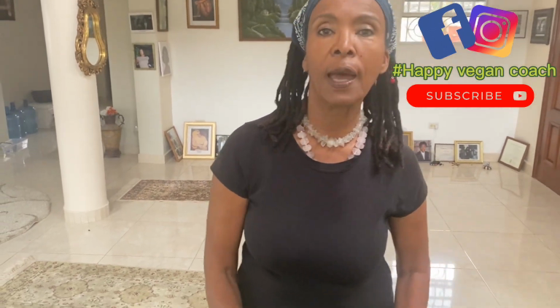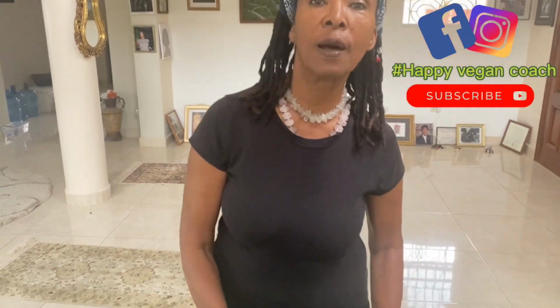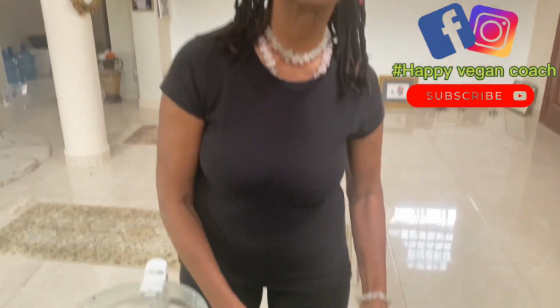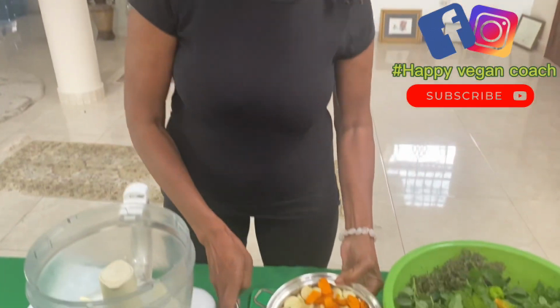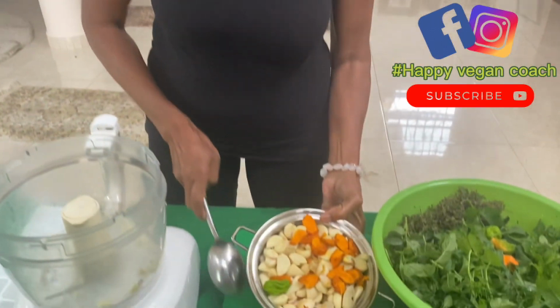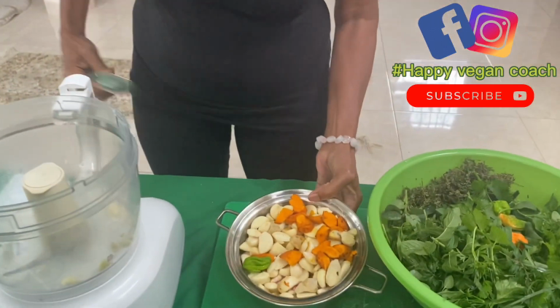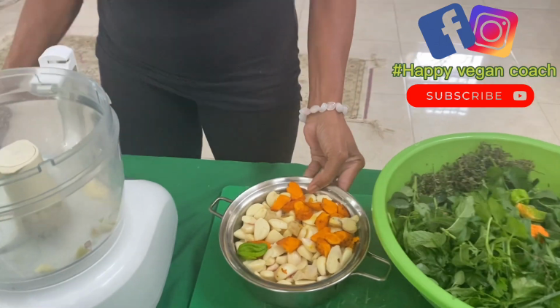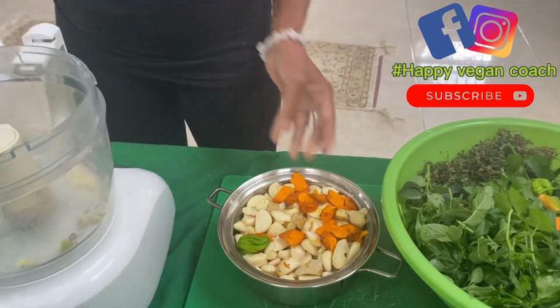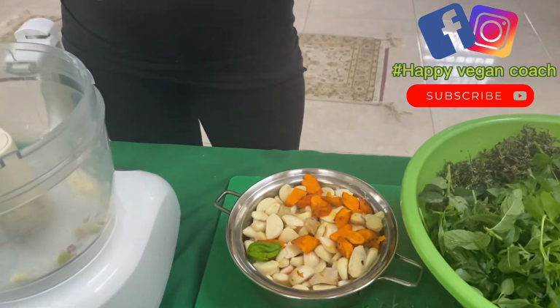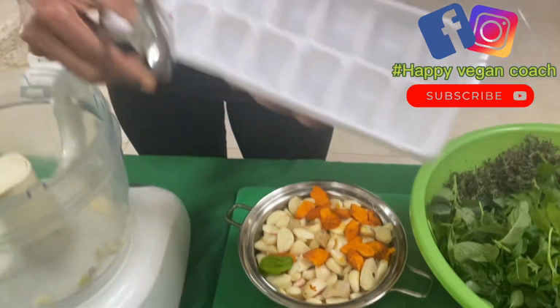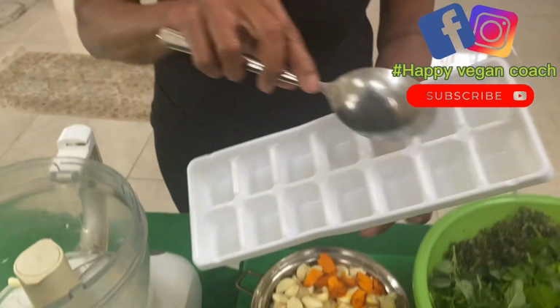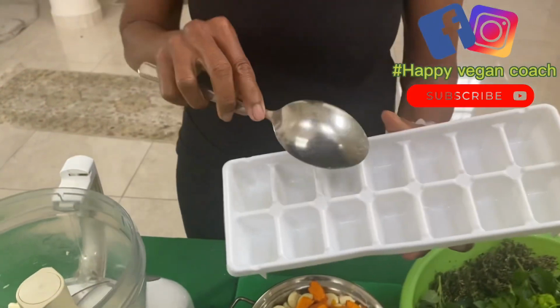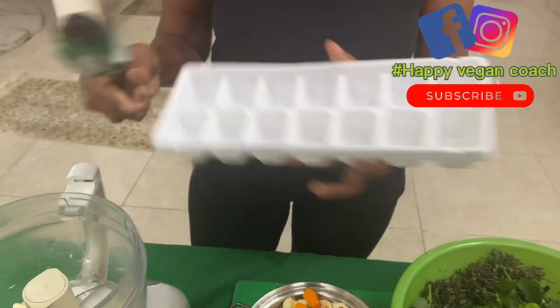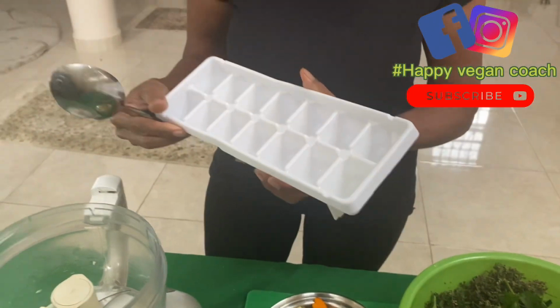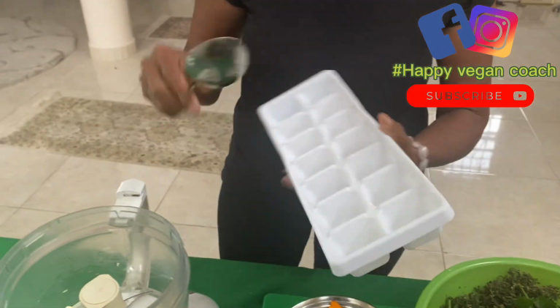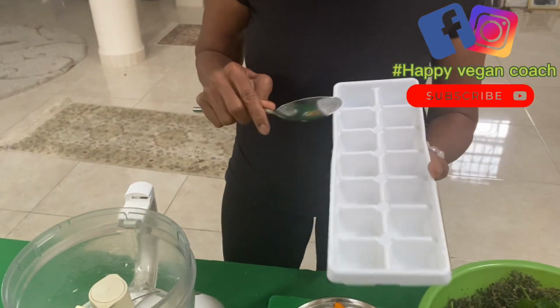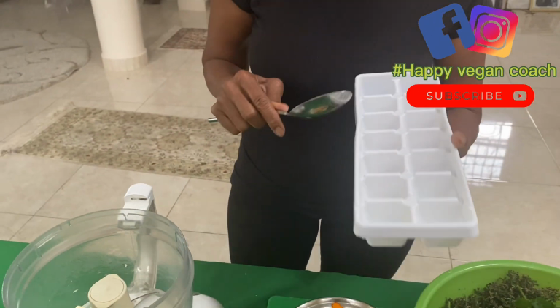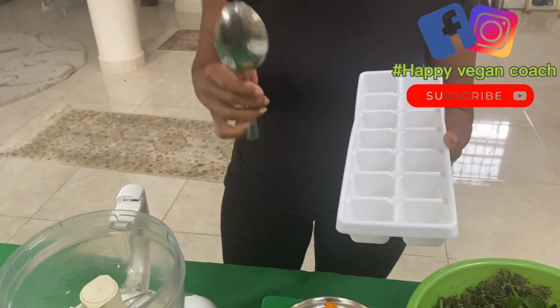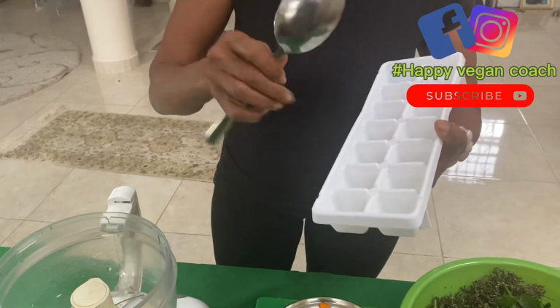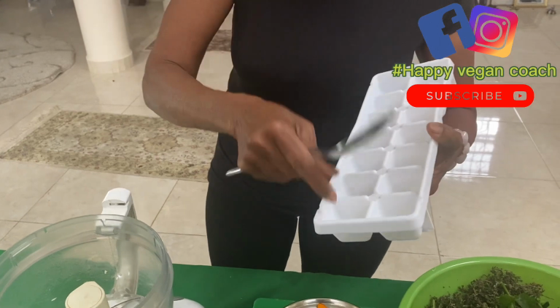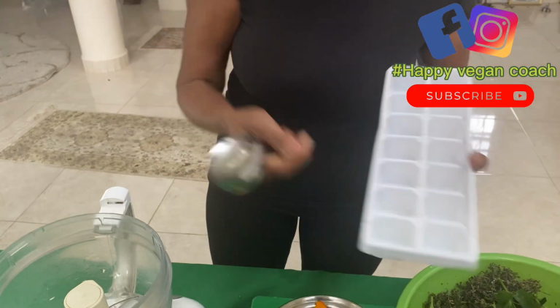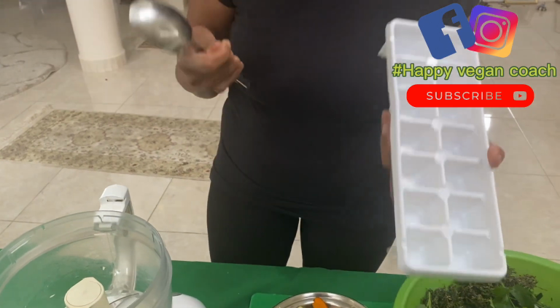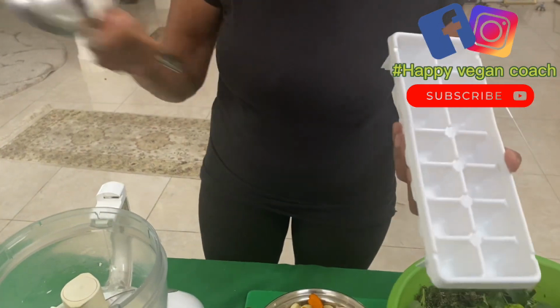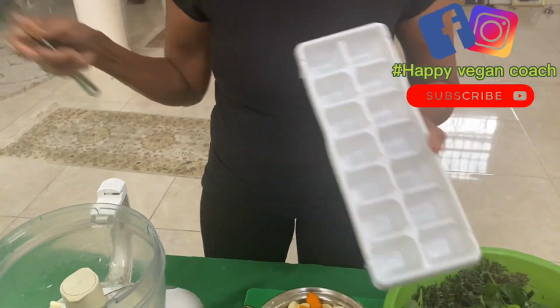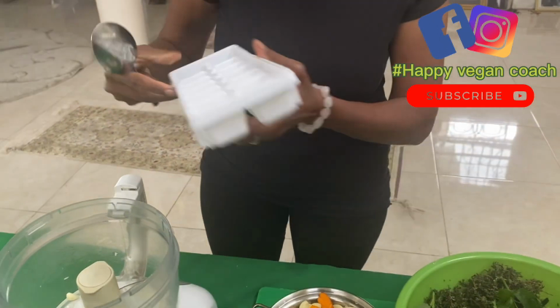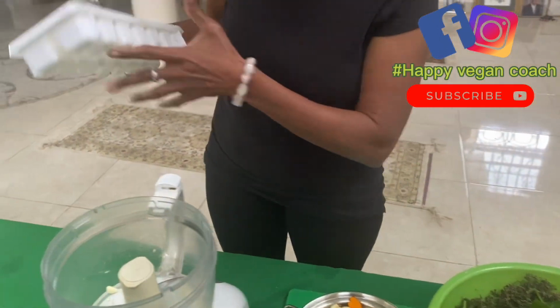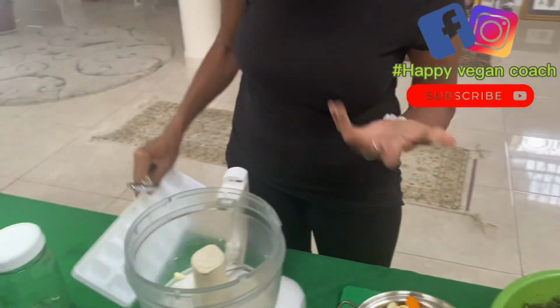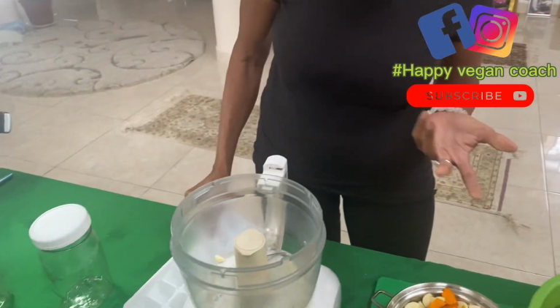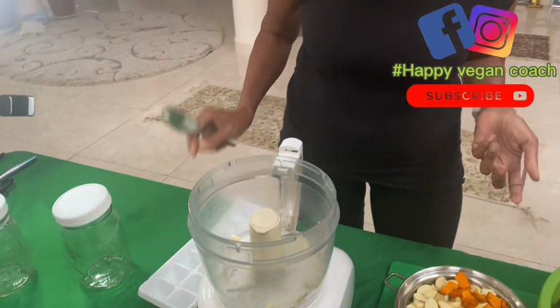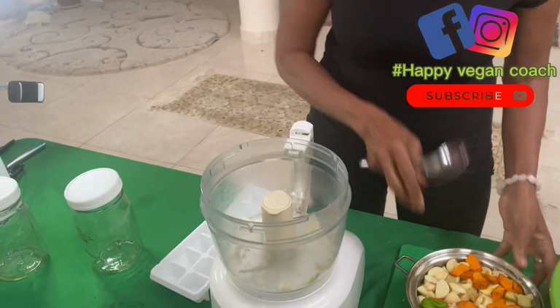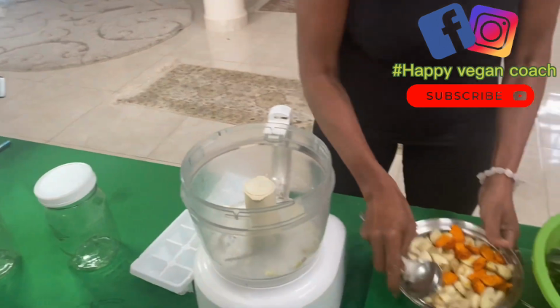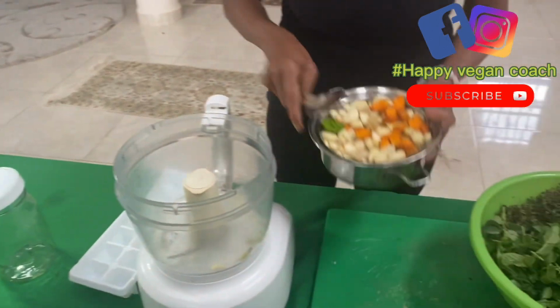When you make it like that, we're going to be putting it in this and freeze them. Every time you're cooking, you're going to pick up one scoop and put it in your favorite recipe.